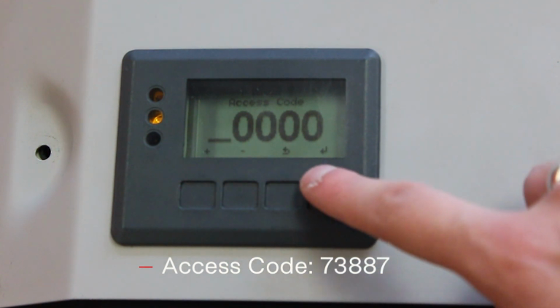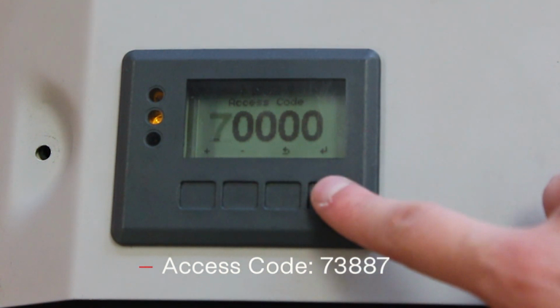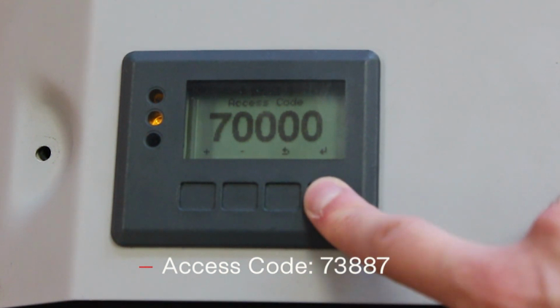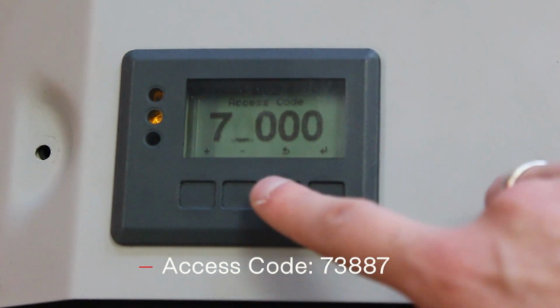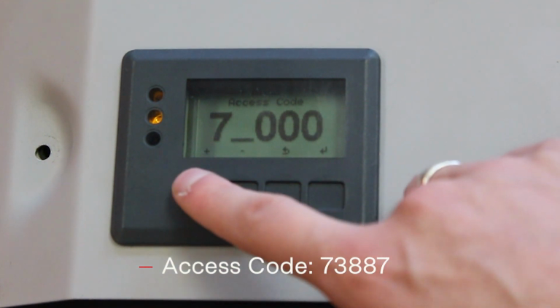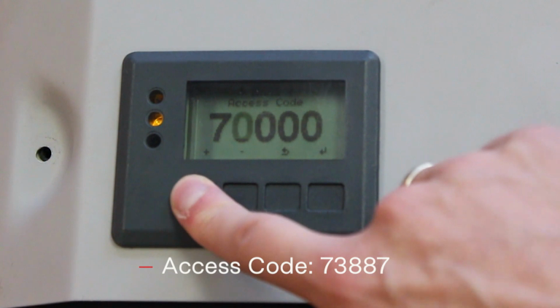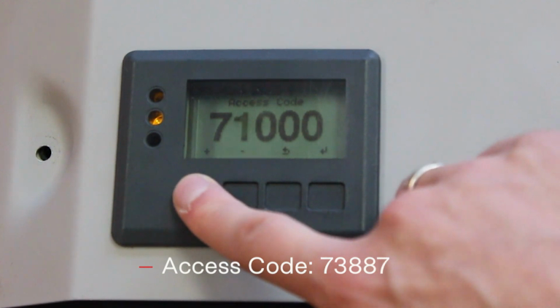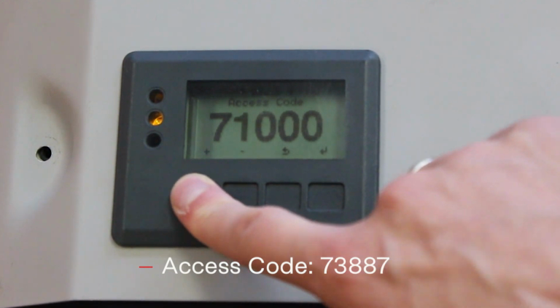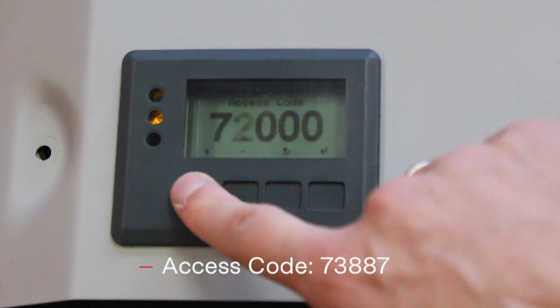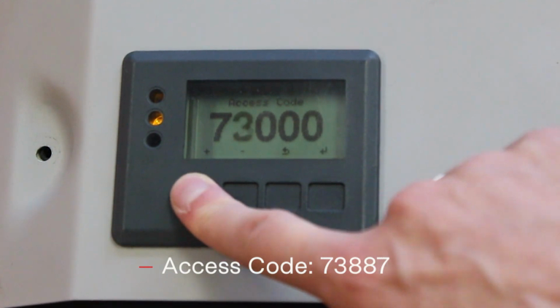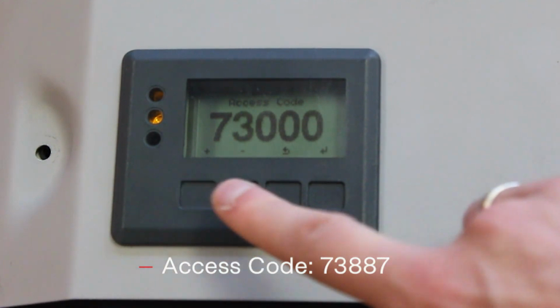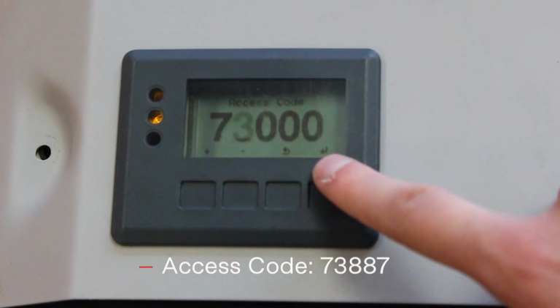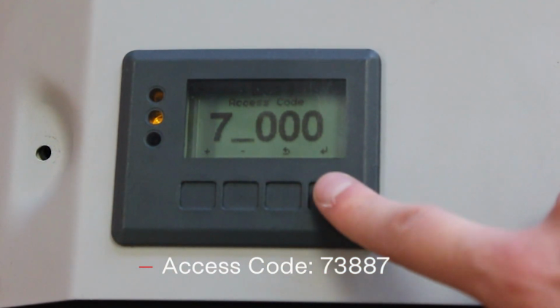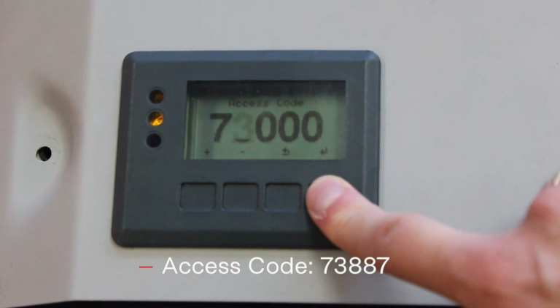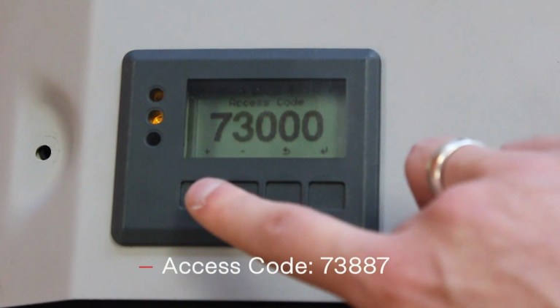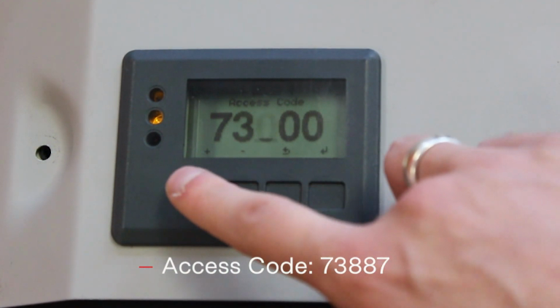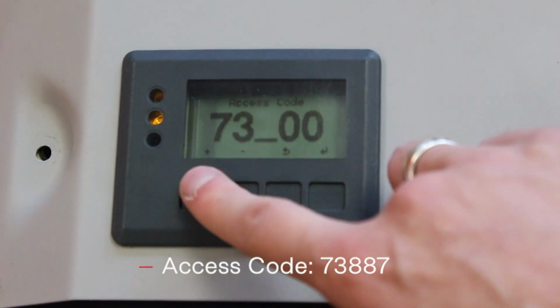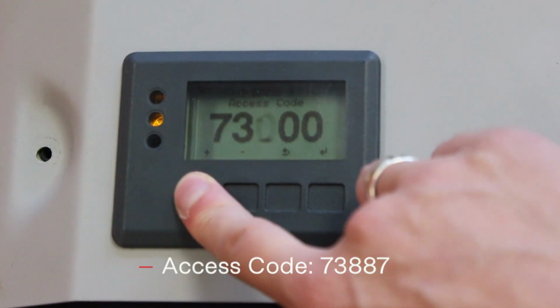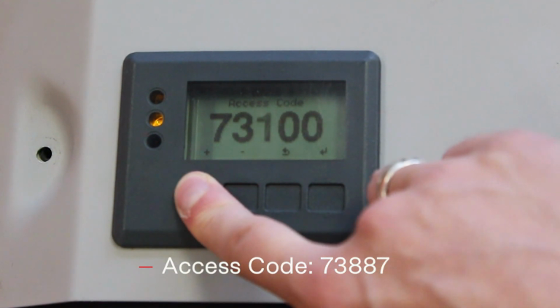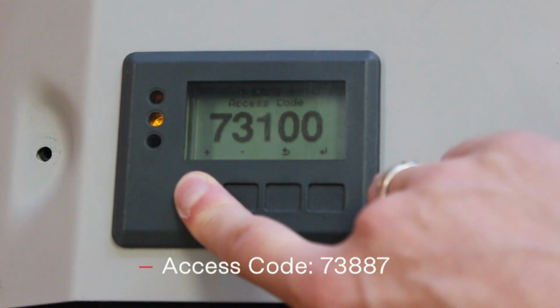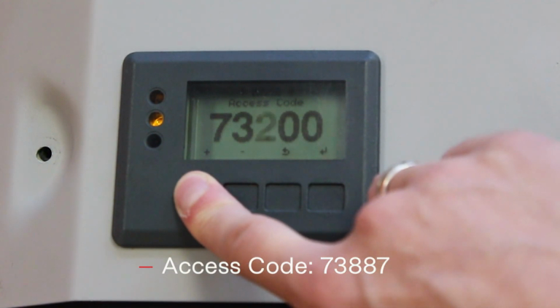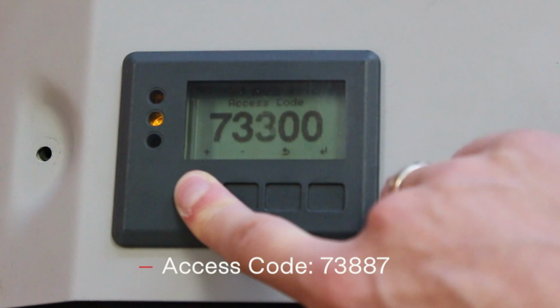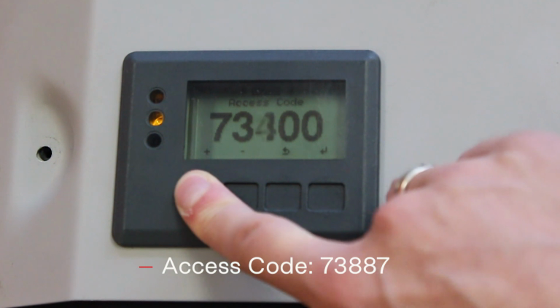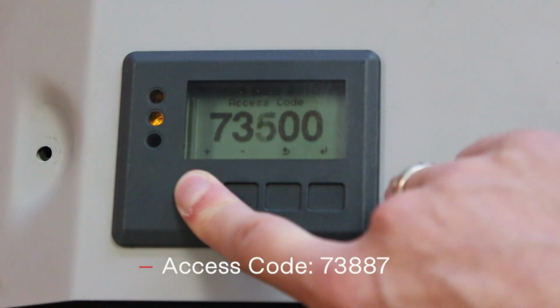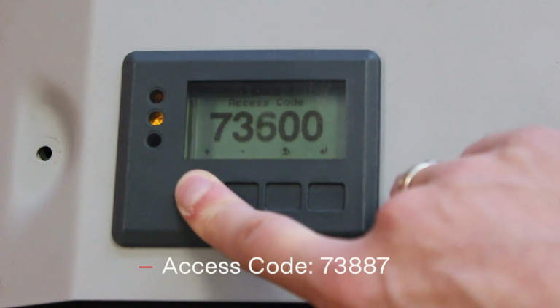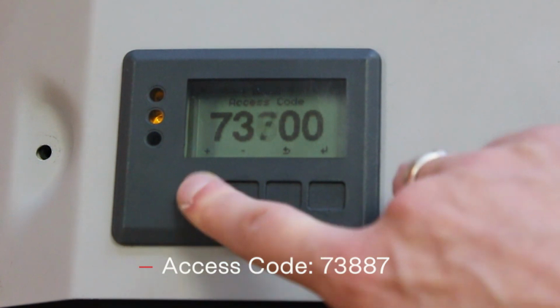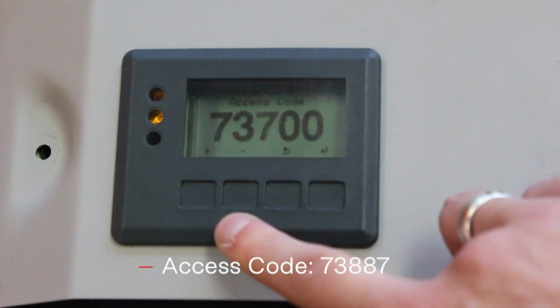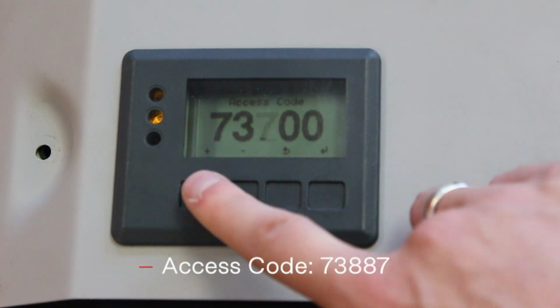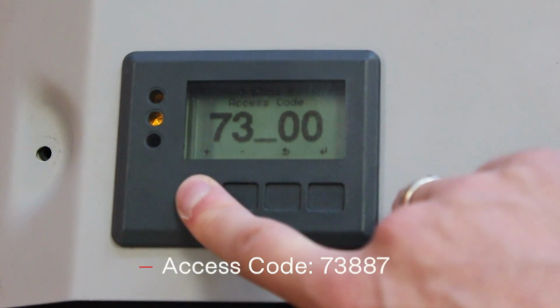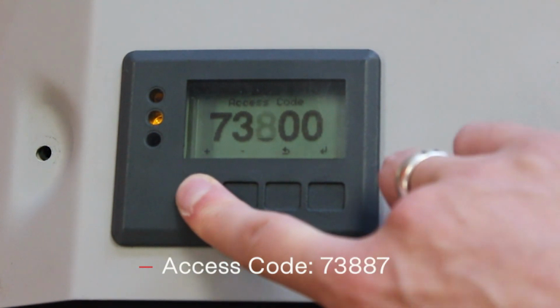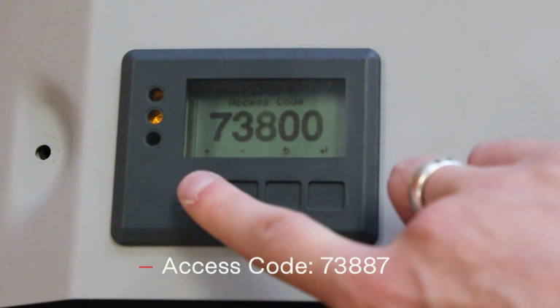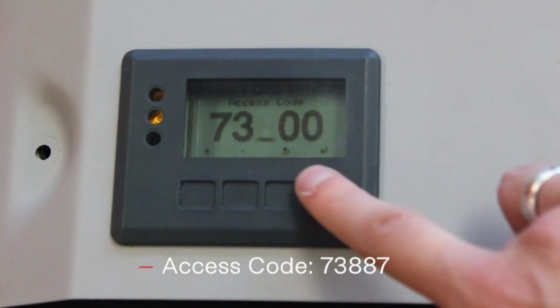To enter the code, the first key counts up, the second key counts down, and the fourth key moves you to the next digit.